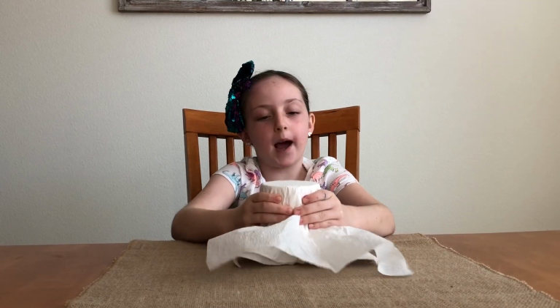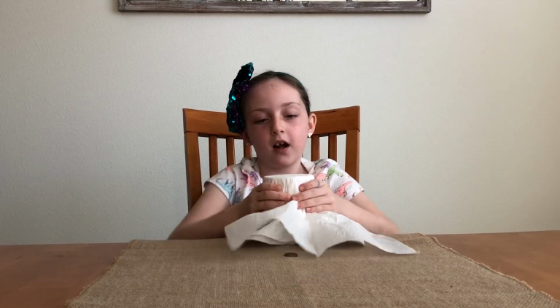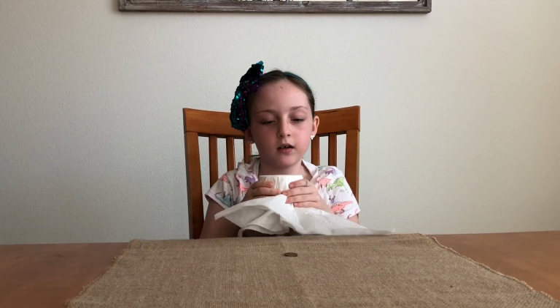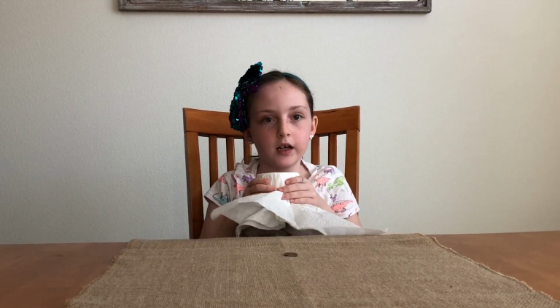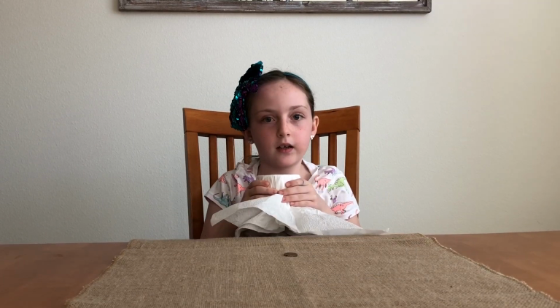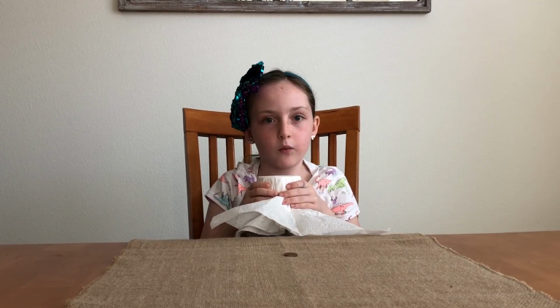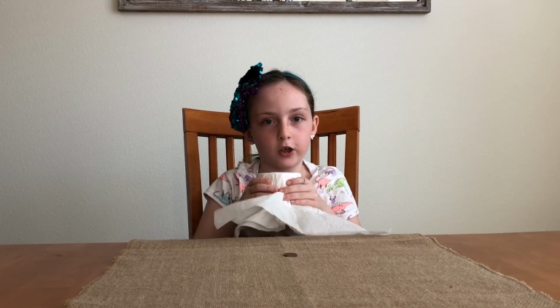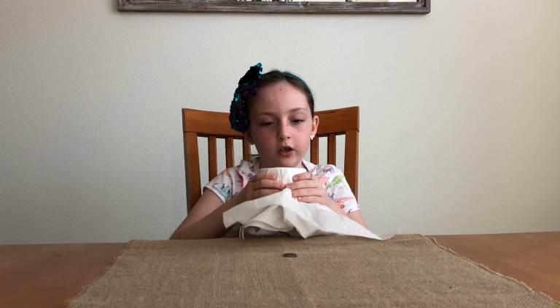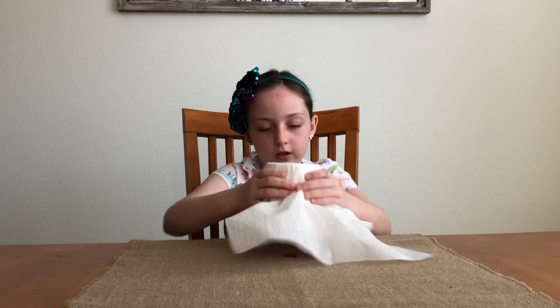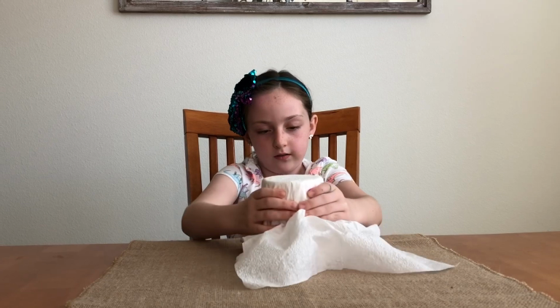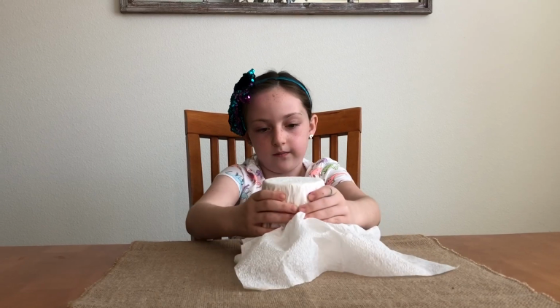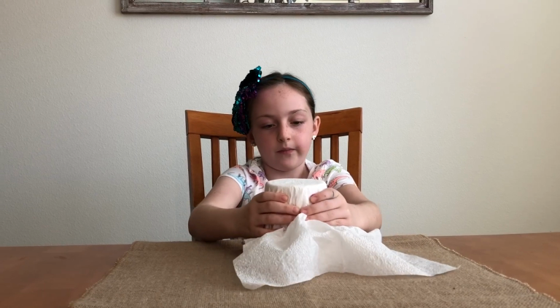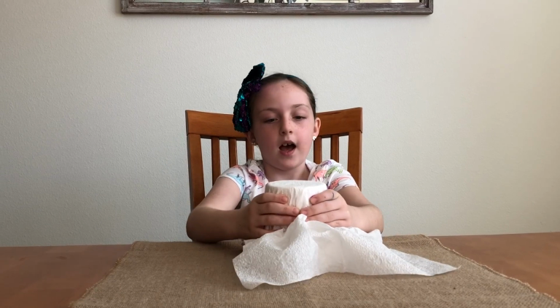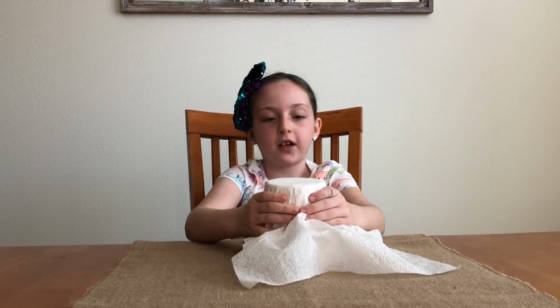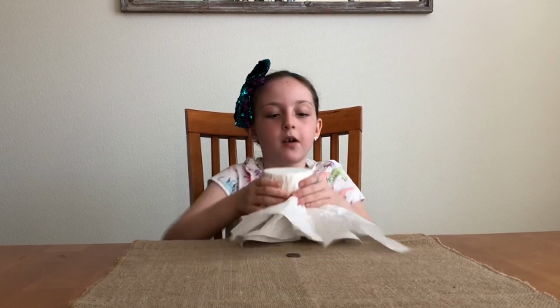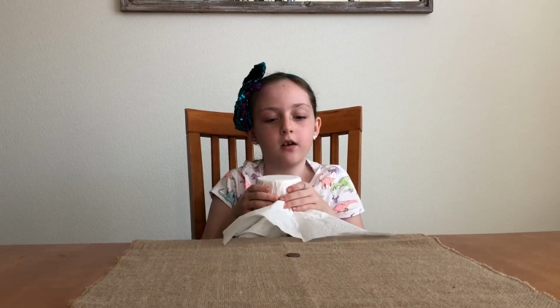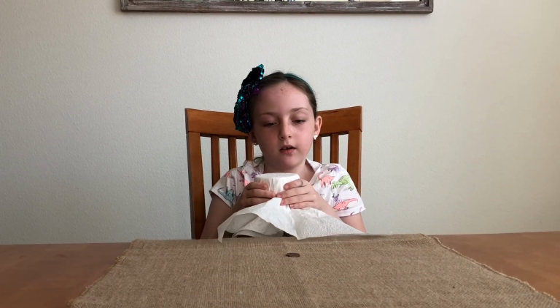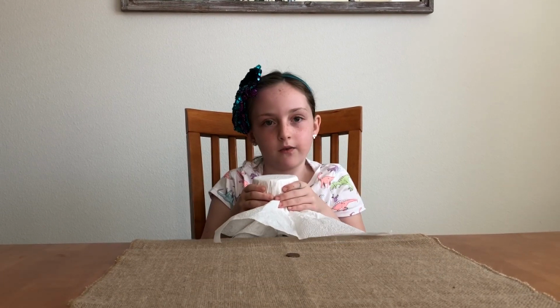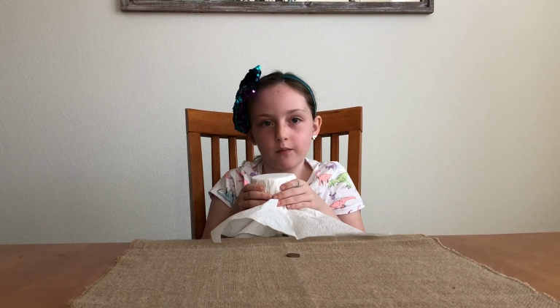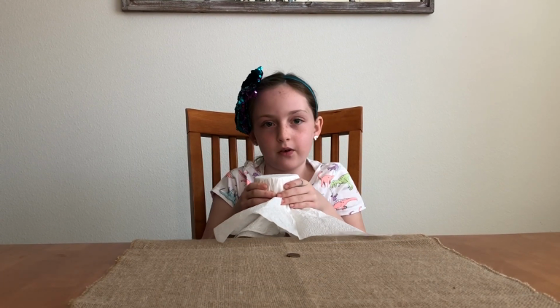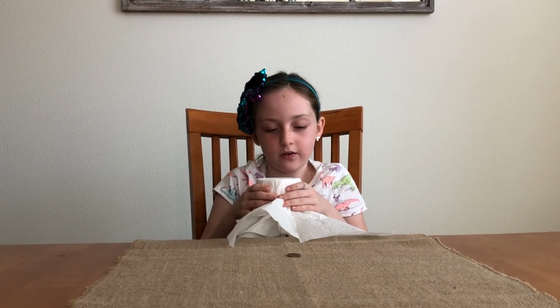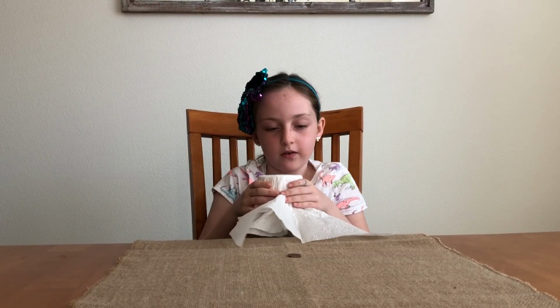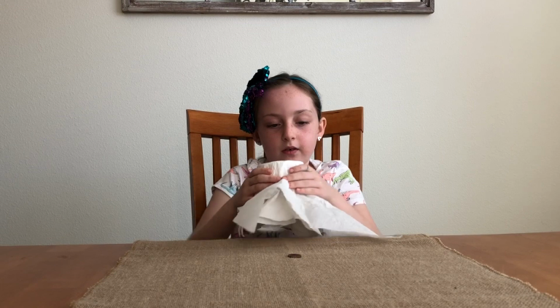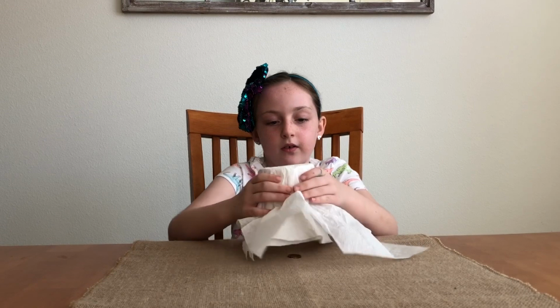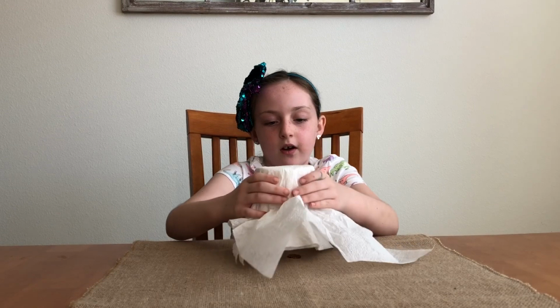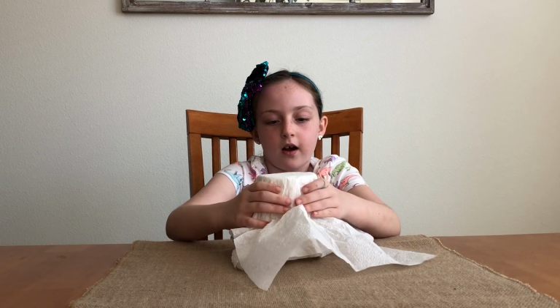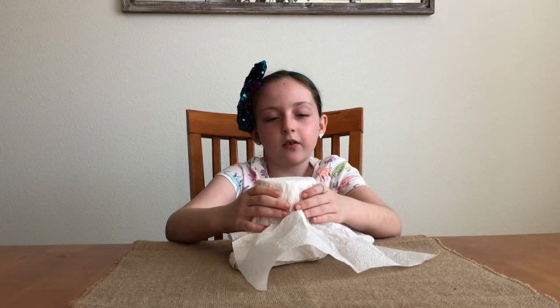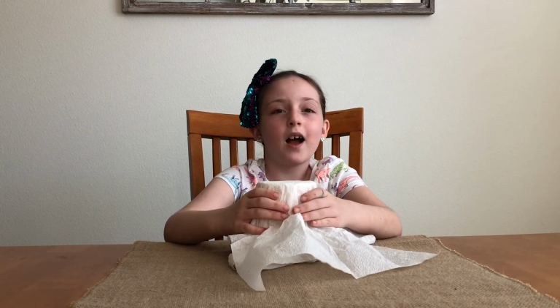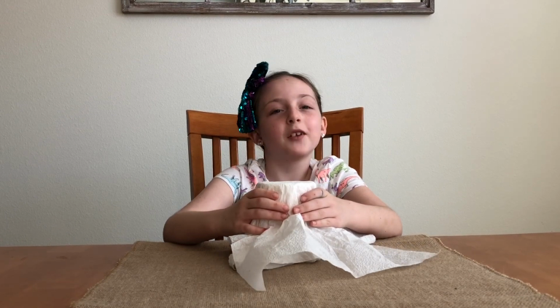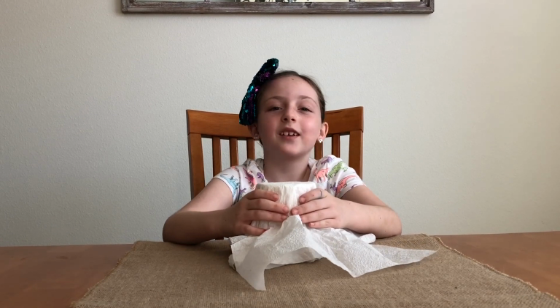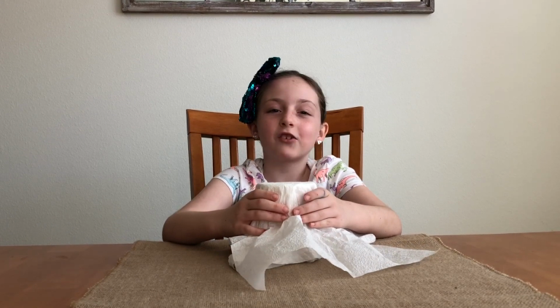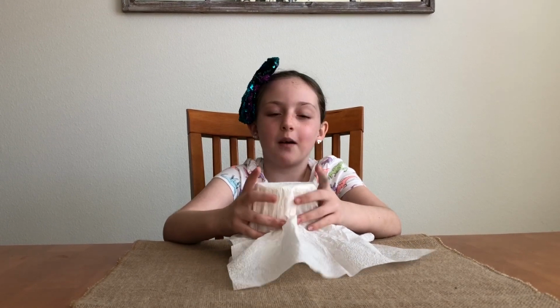Abracadabra! It didn't work. Abracadabra. Nope. Nope. You know what? I'm just going to smash the cup.